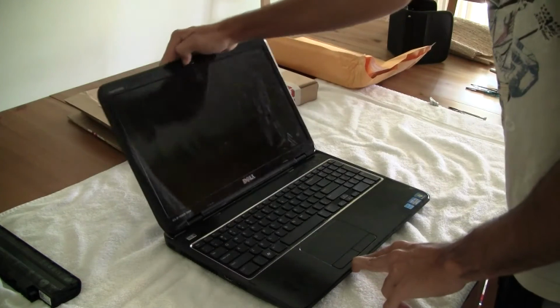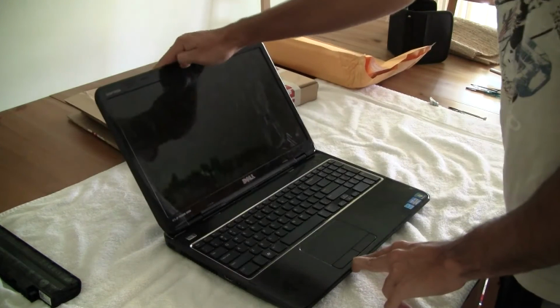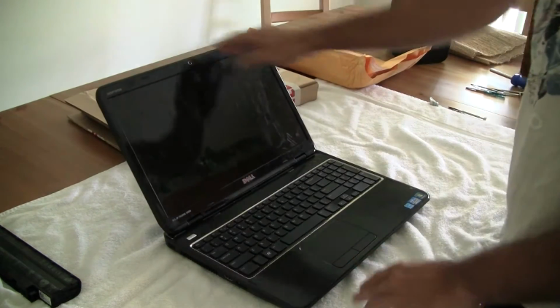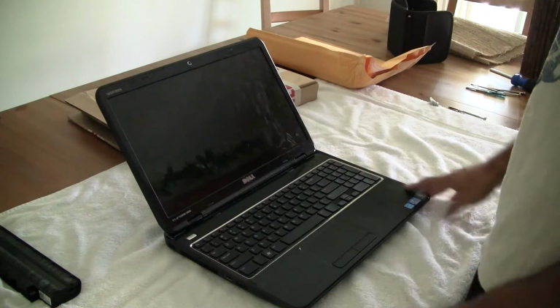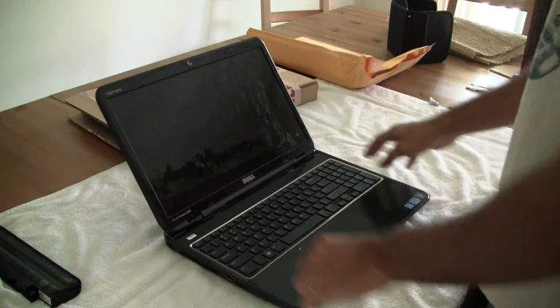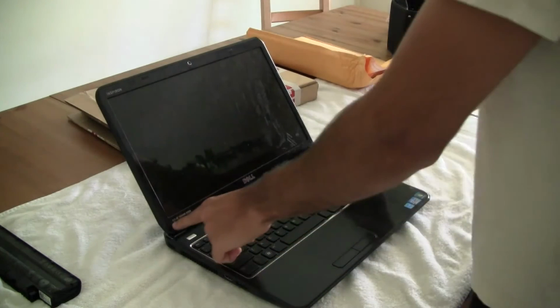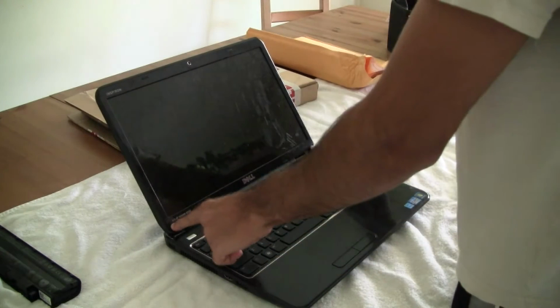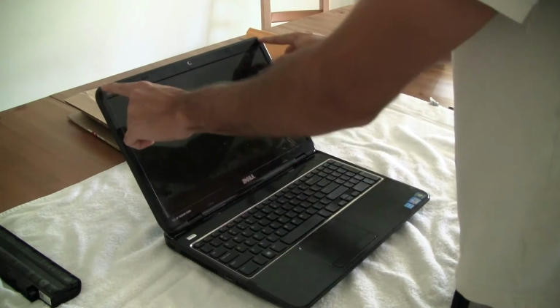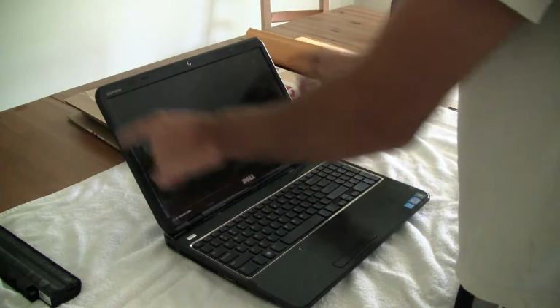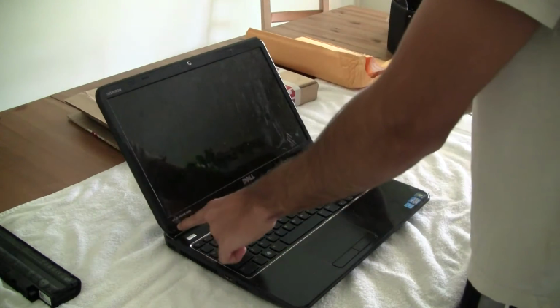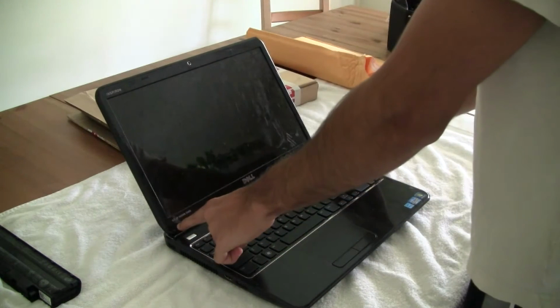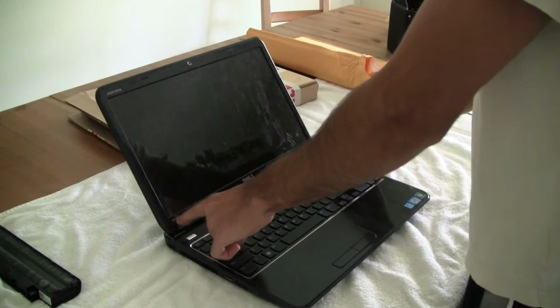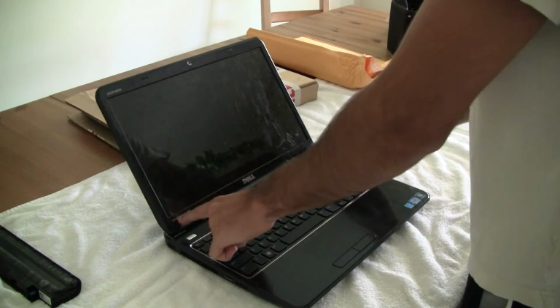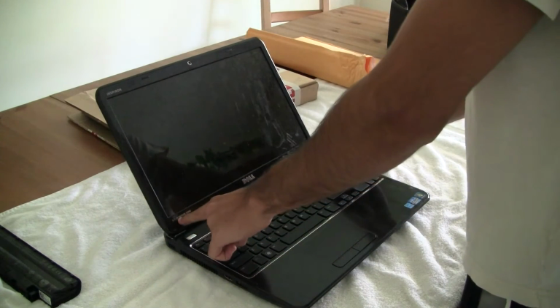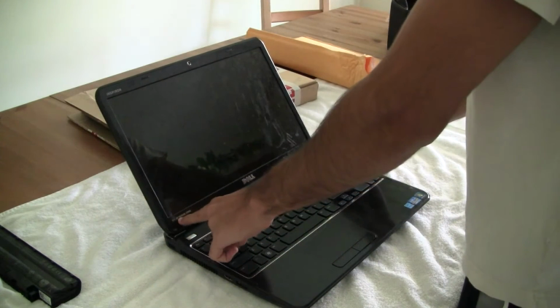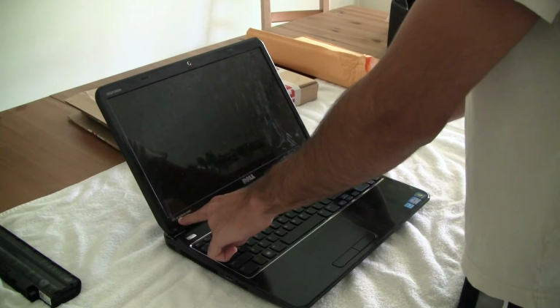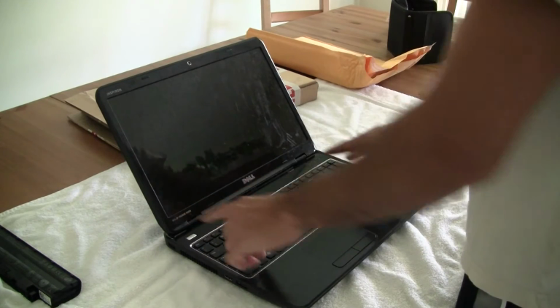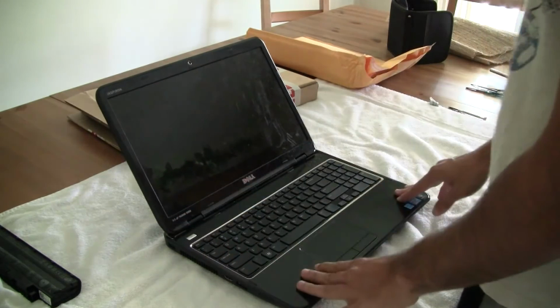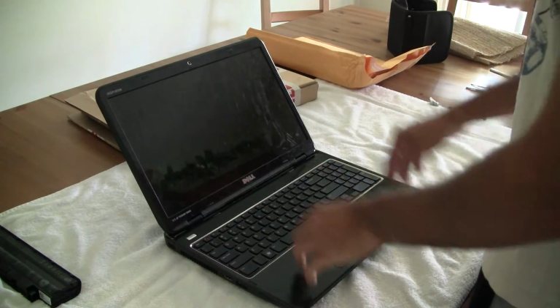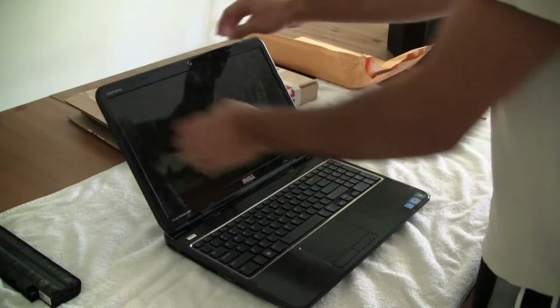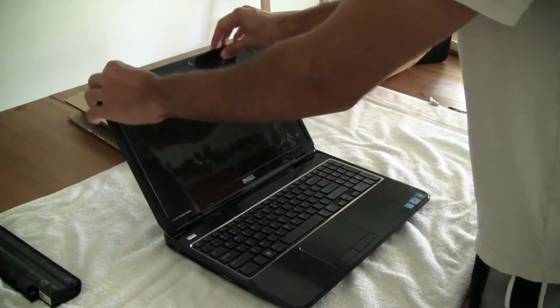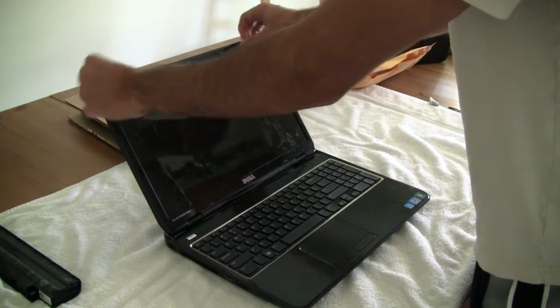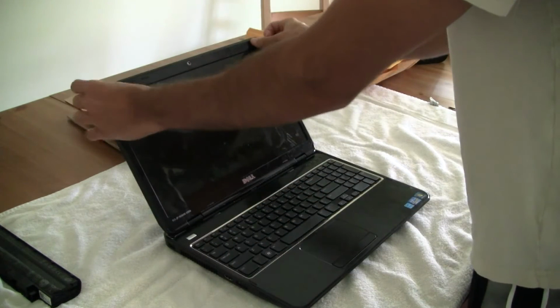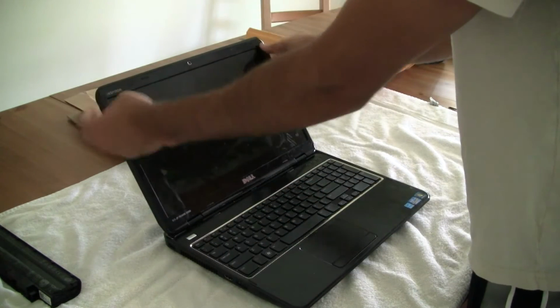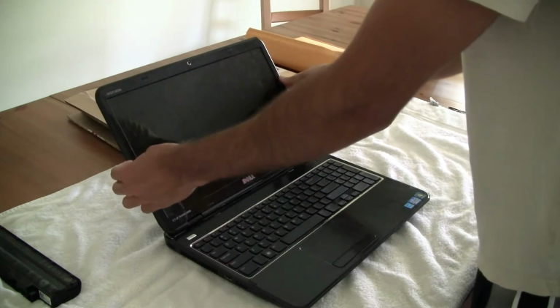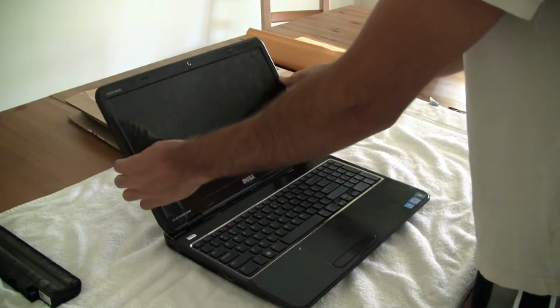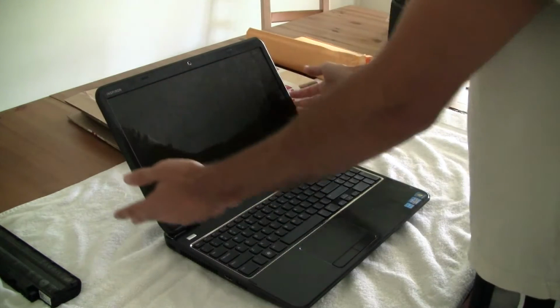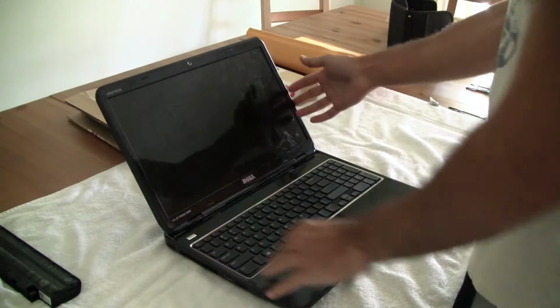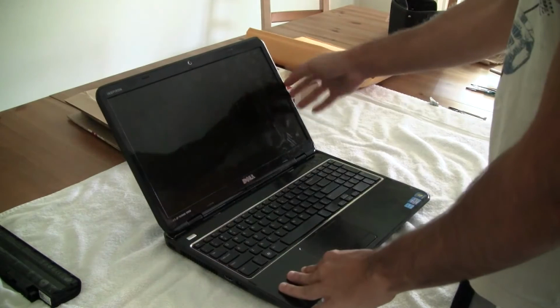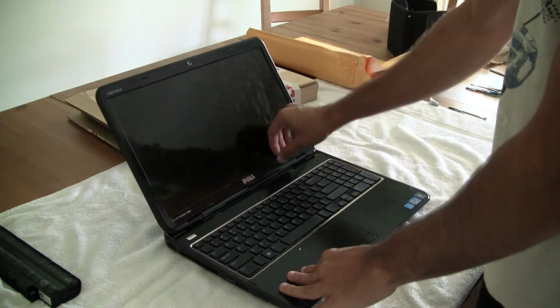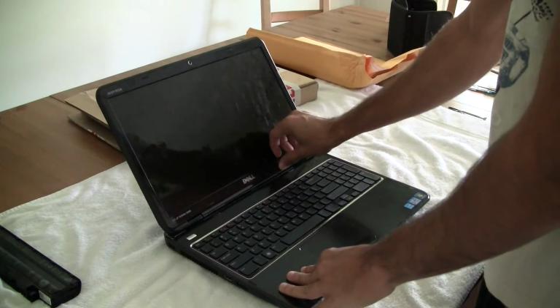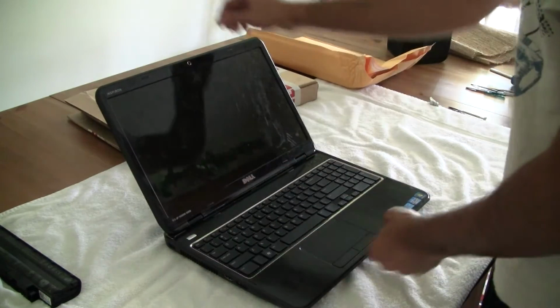Now, most screens have screws on the sides to pull off, but this laptop doesn't — this model. So you need to take off the bevel to expose the LCD. You have to just snap it off.